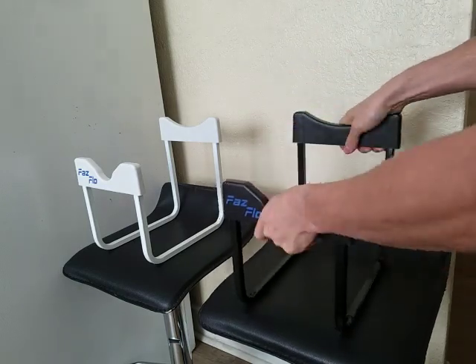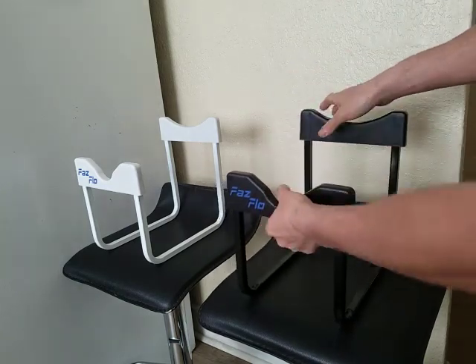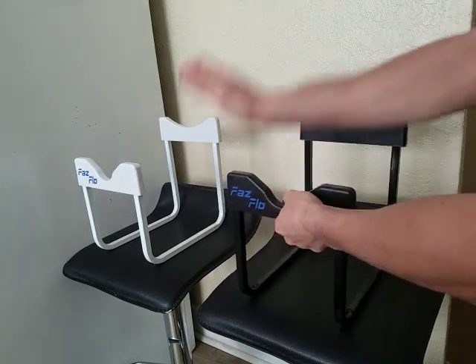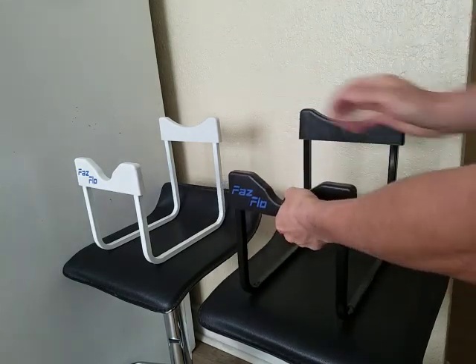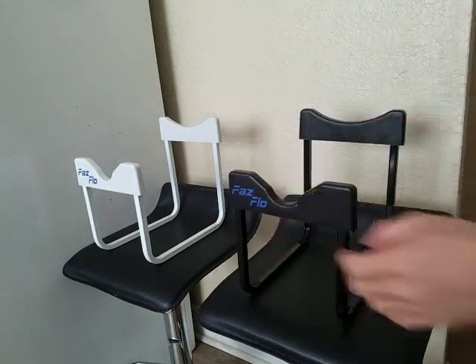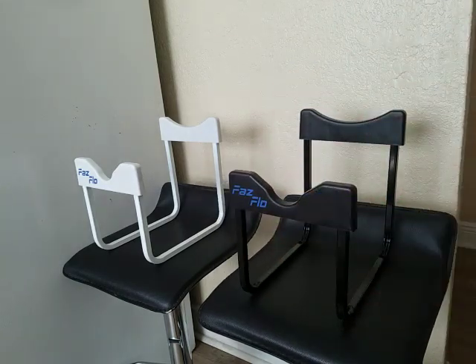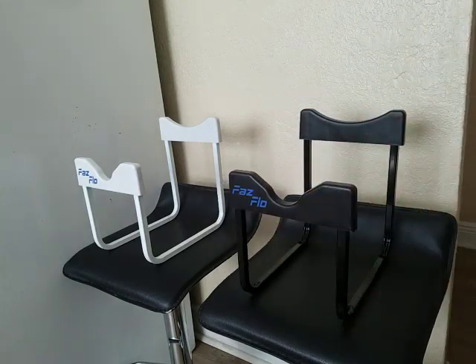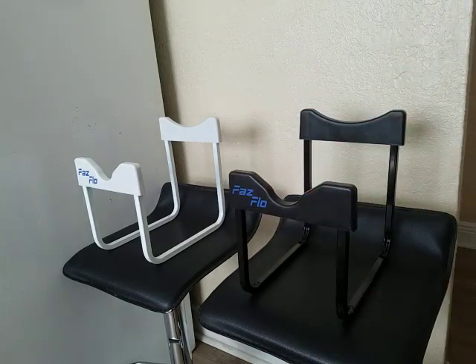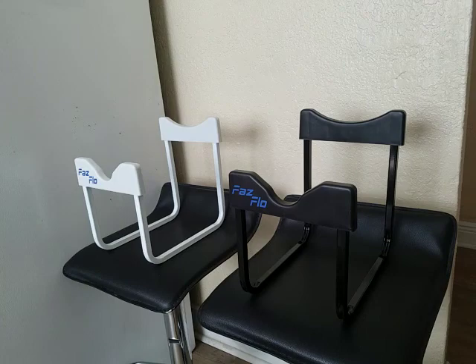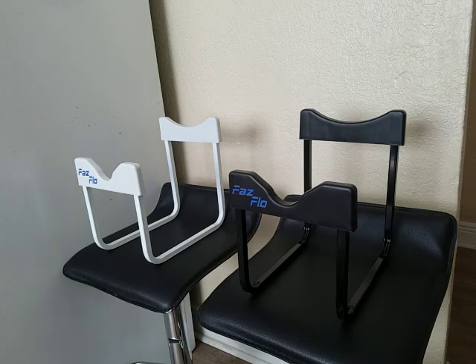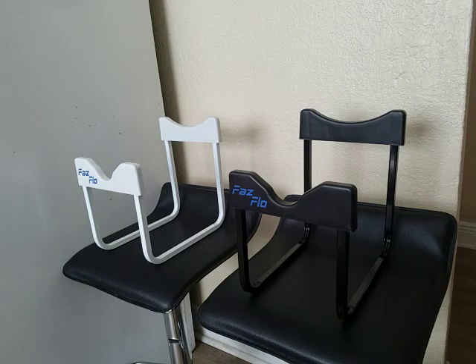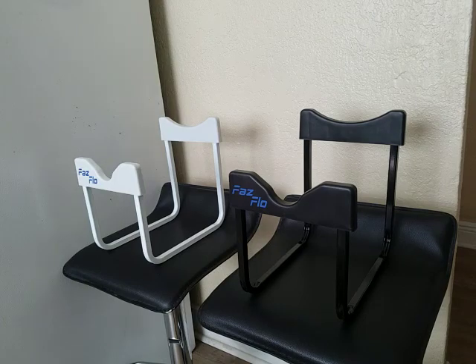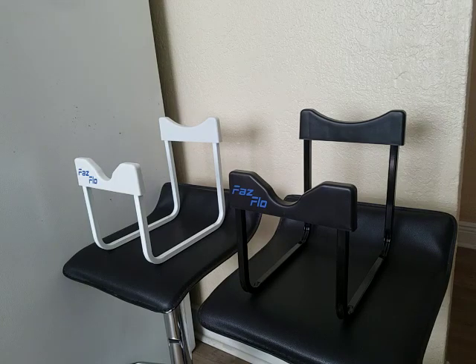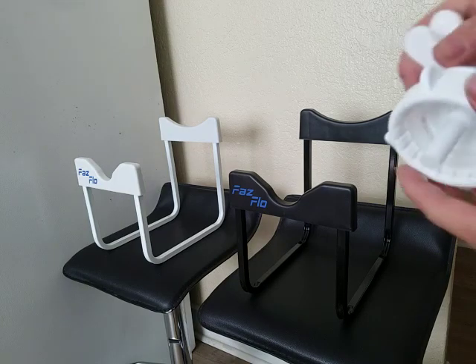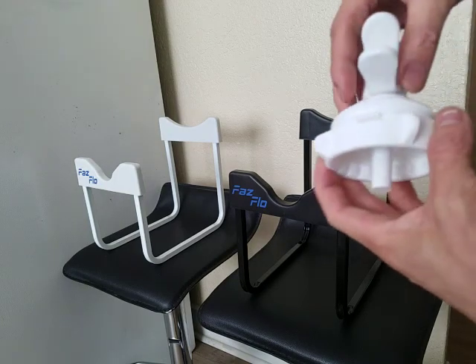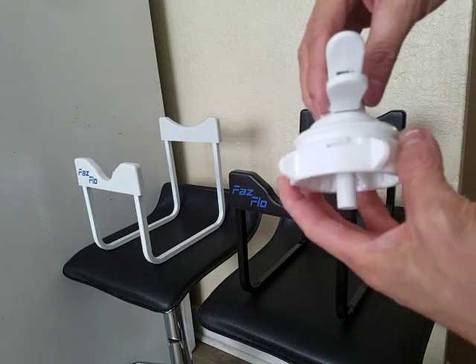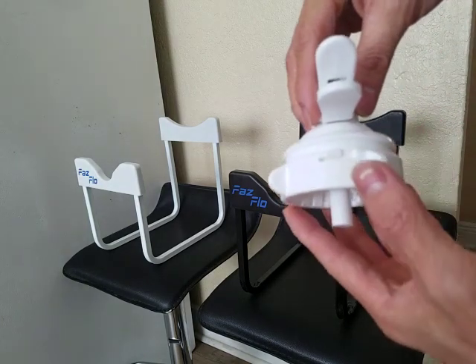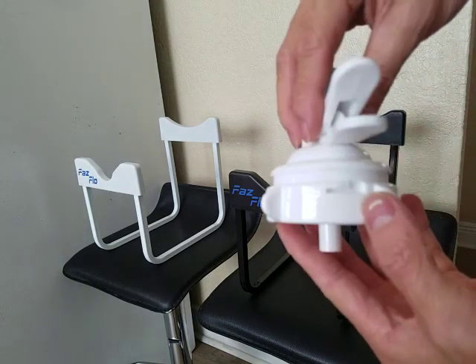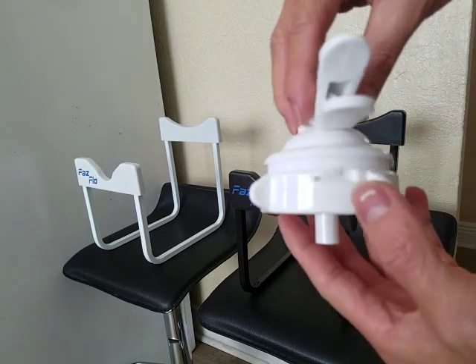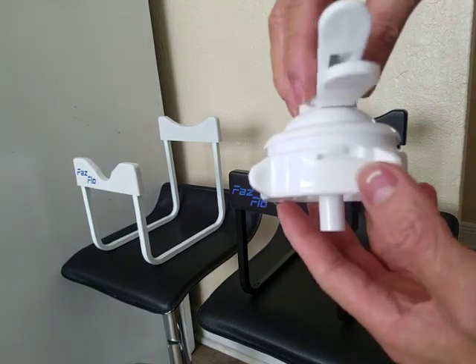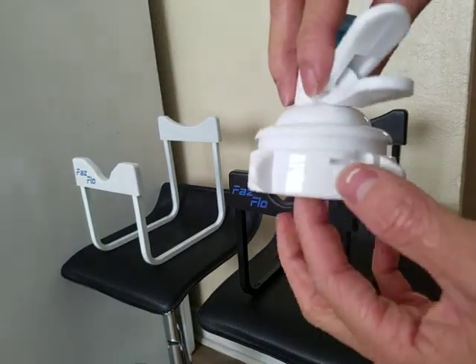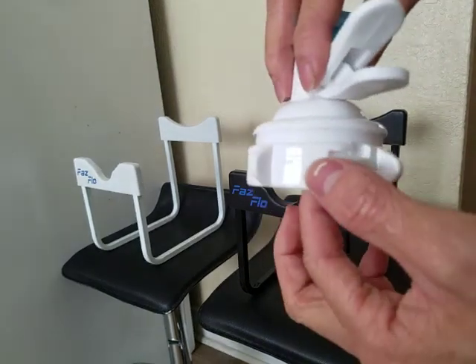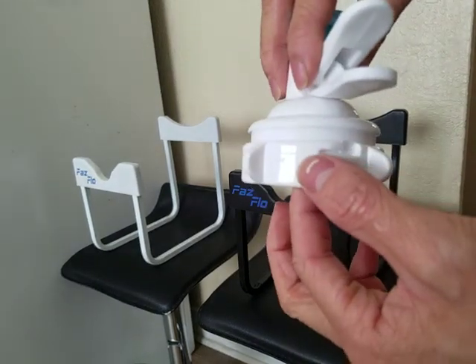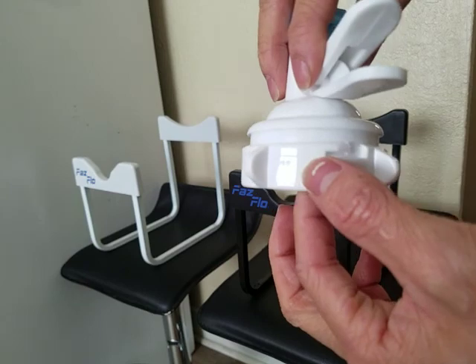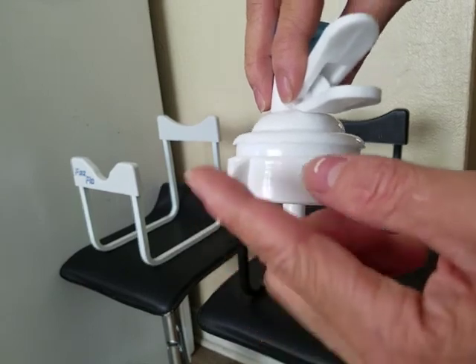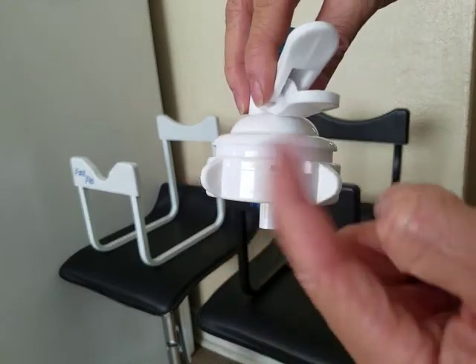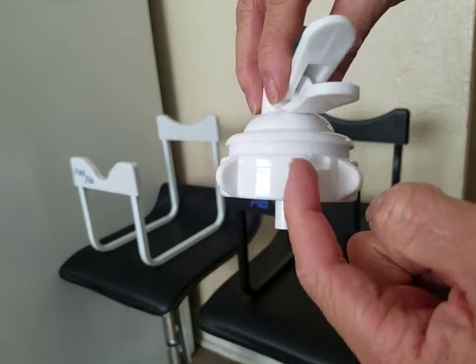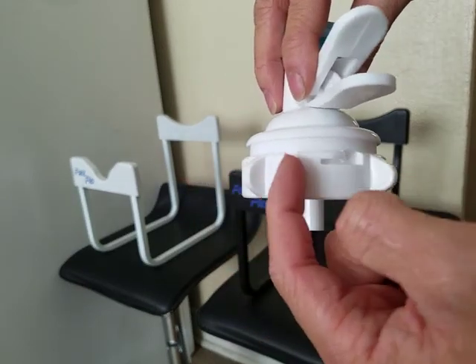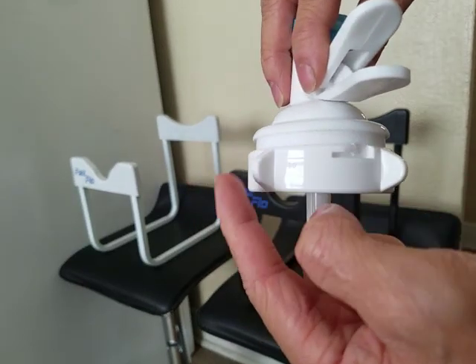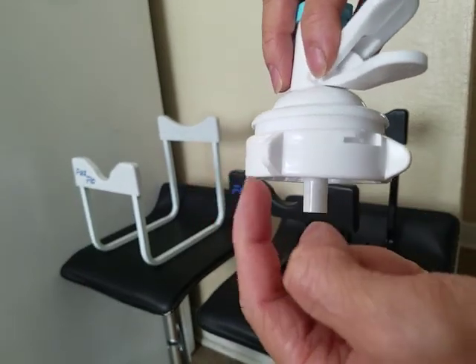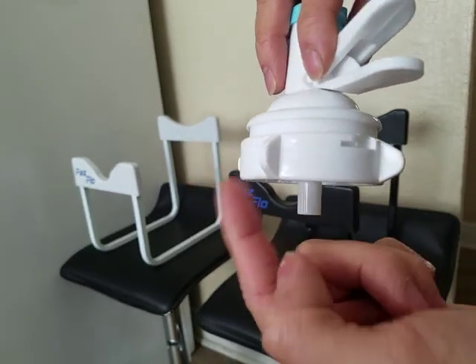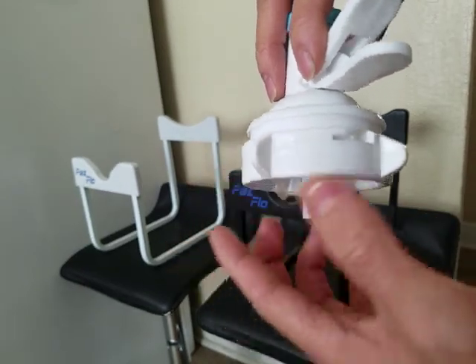Really simple. Now the valve is what is giving everybody a hard time. If you look, open is this way, close is that way.